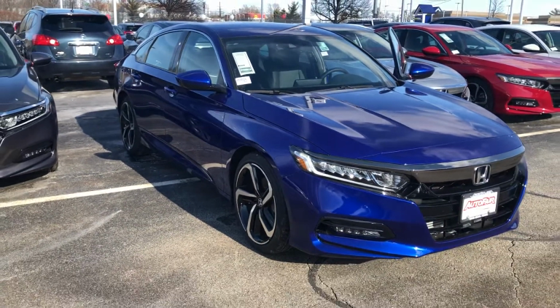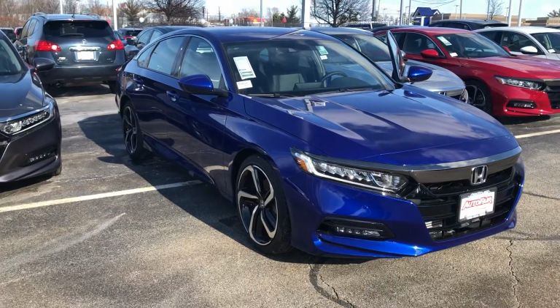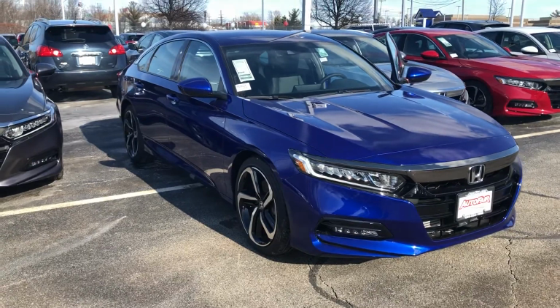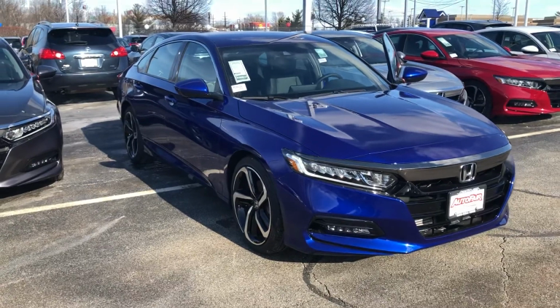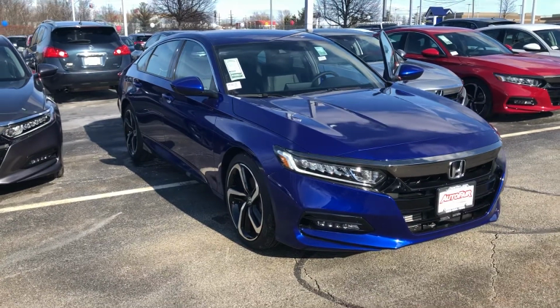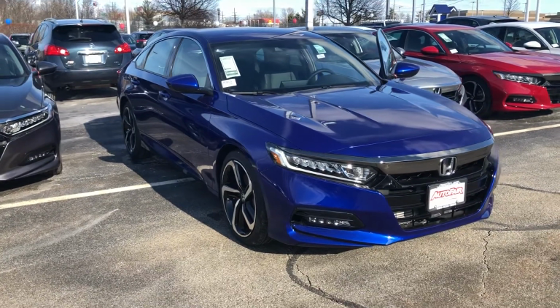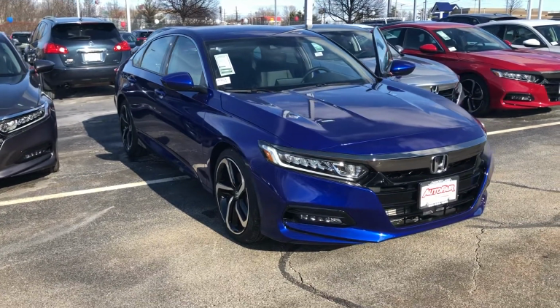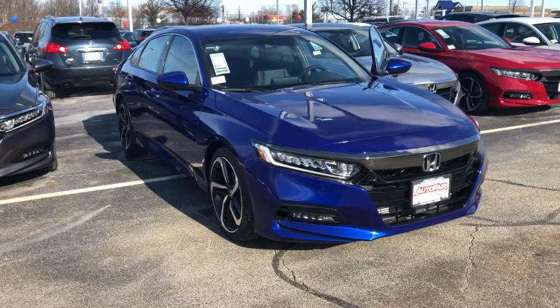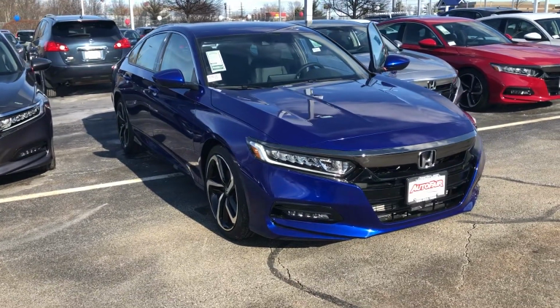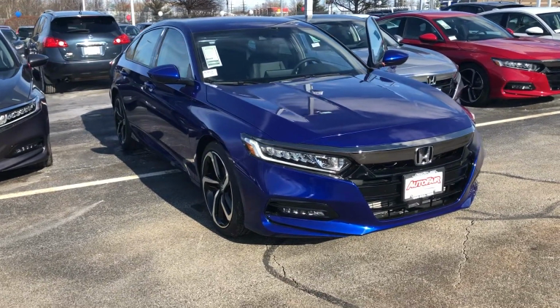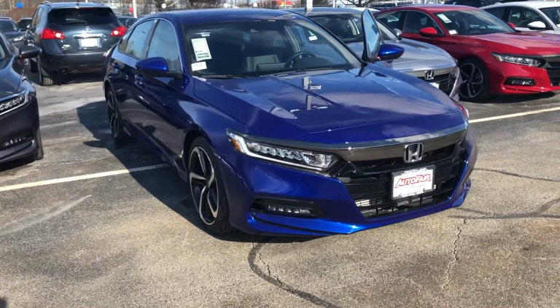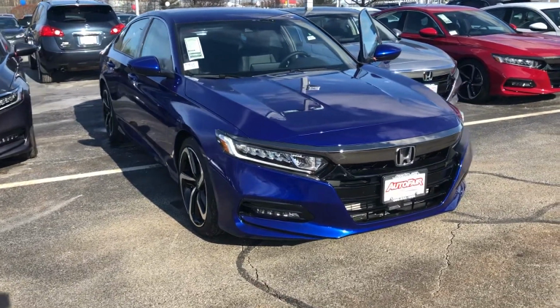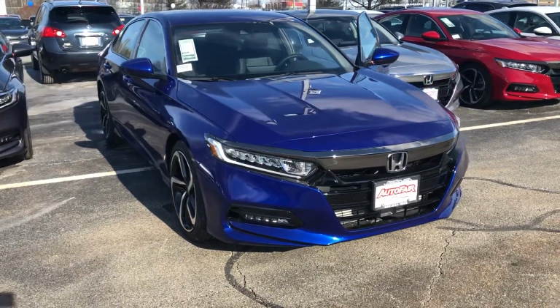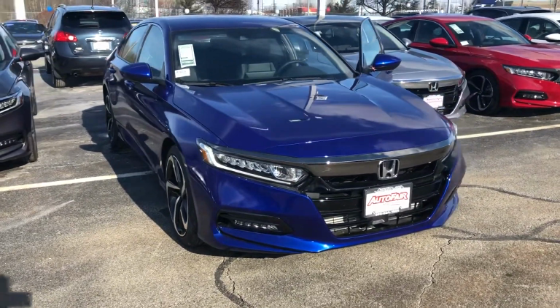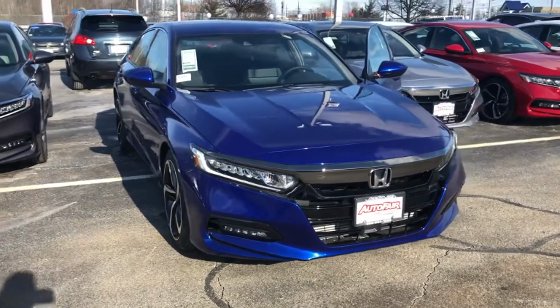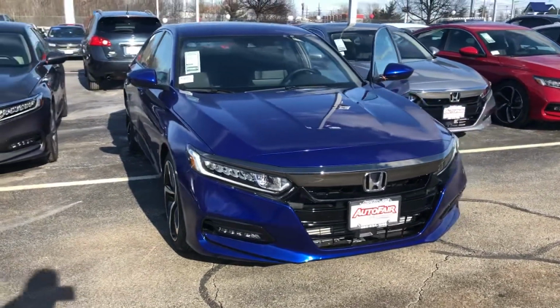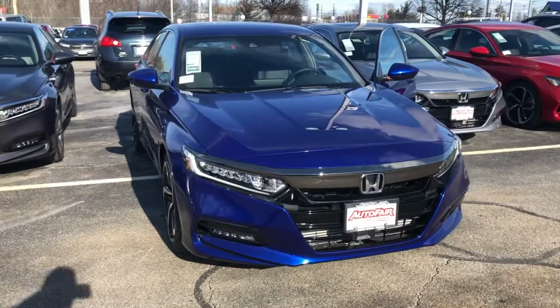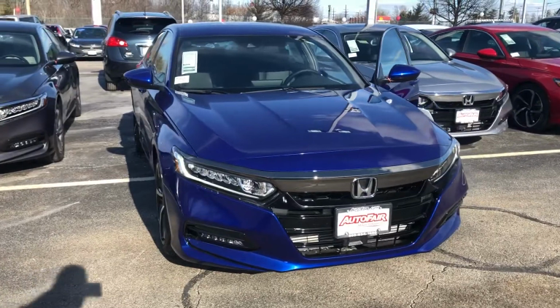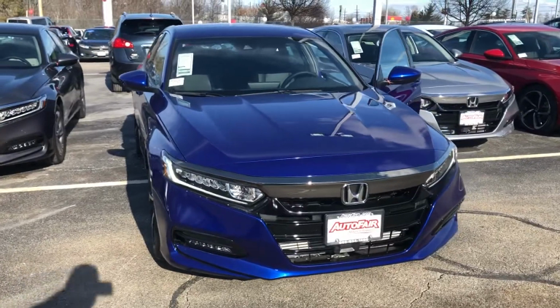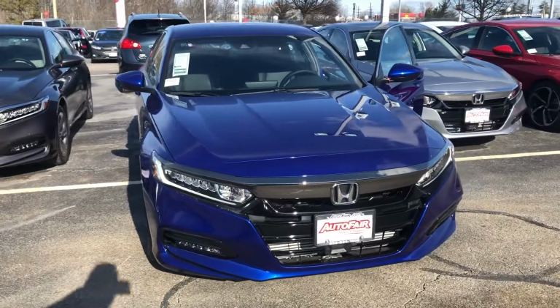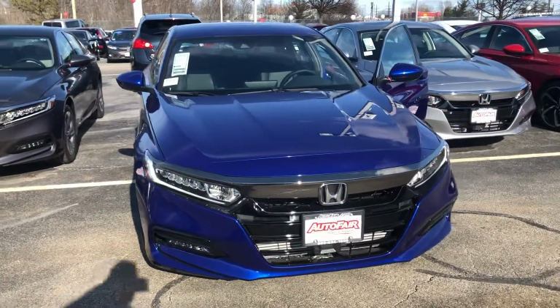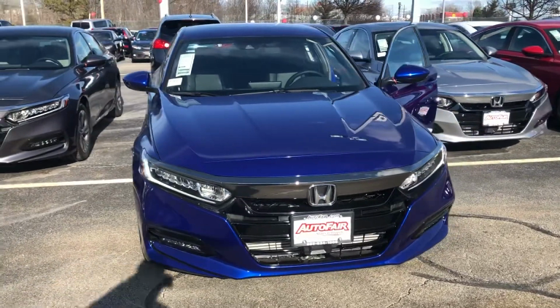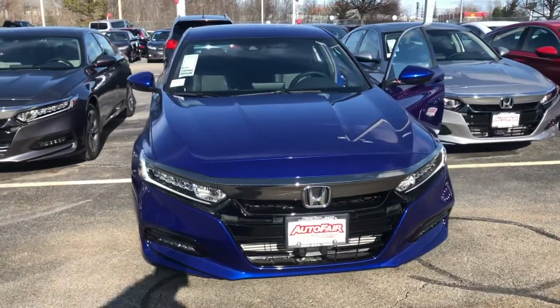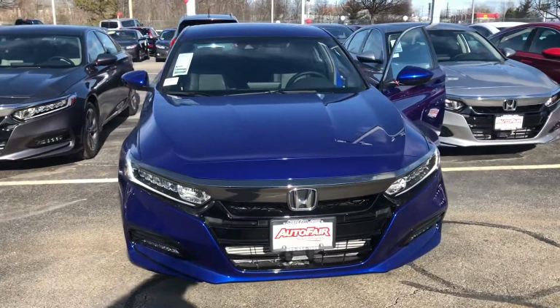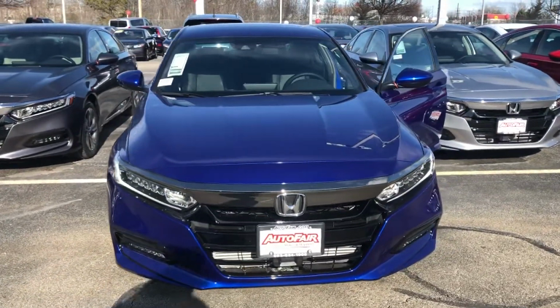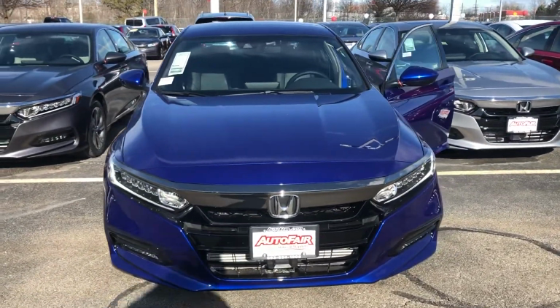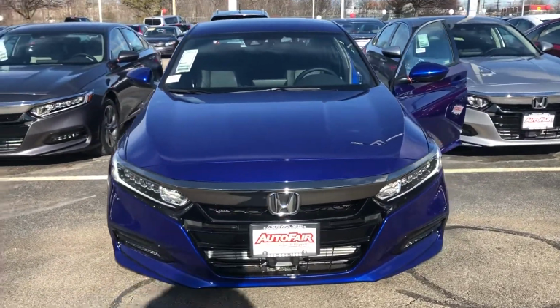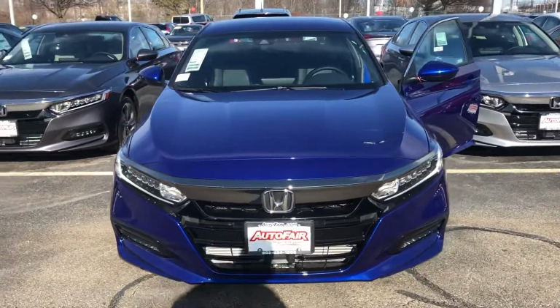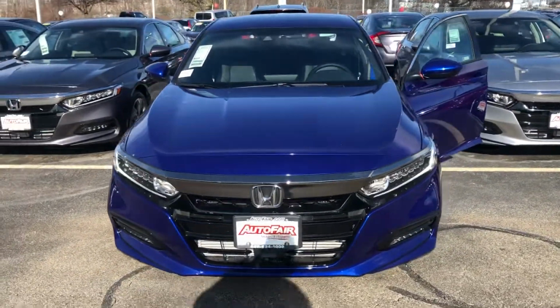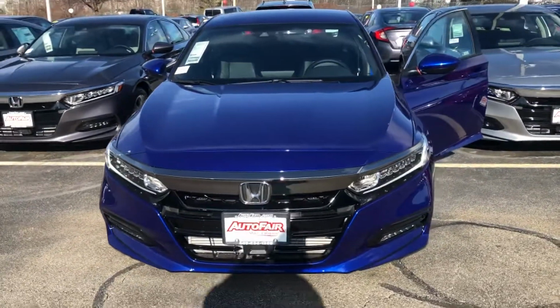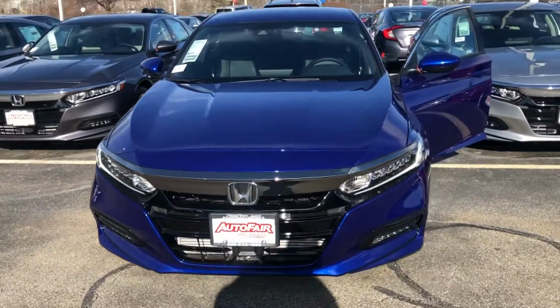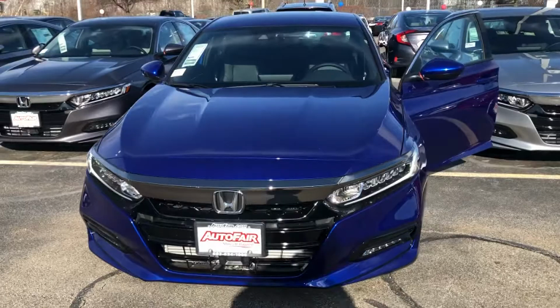Any additional questions on the Accord, feel free to contact me directly at 603-315-6221. Patrick, I hope to see you soon.